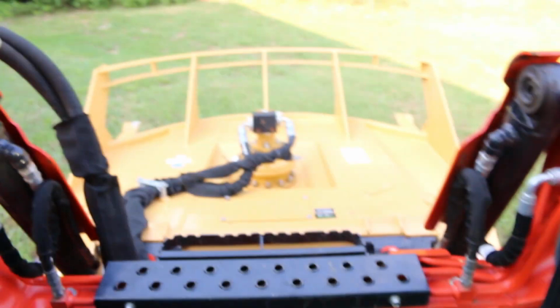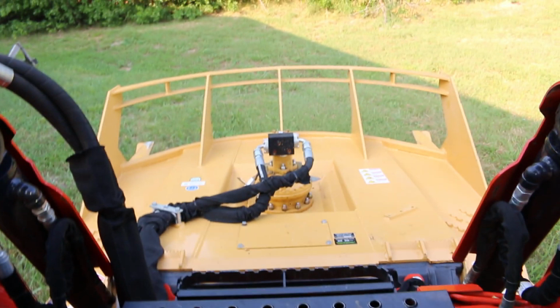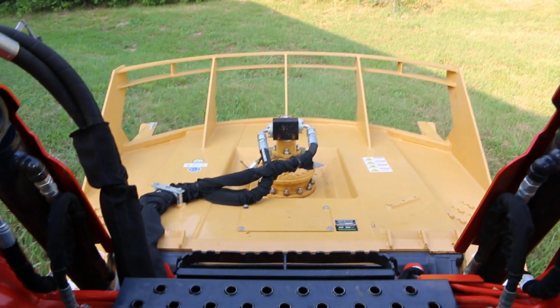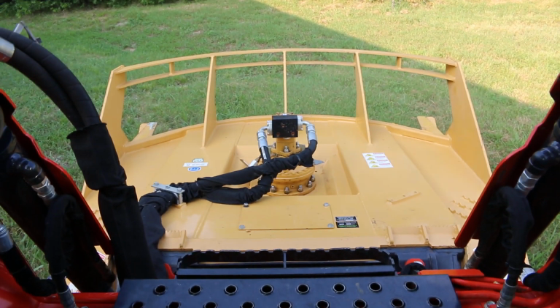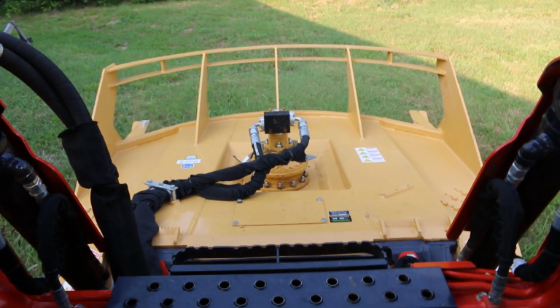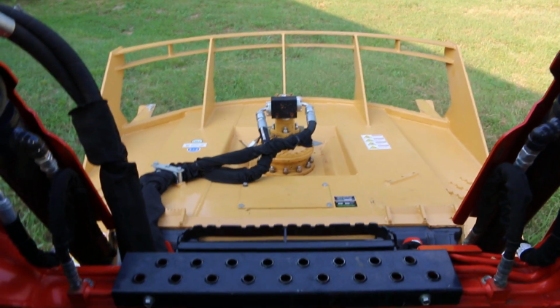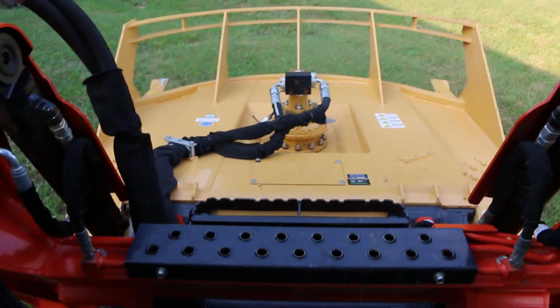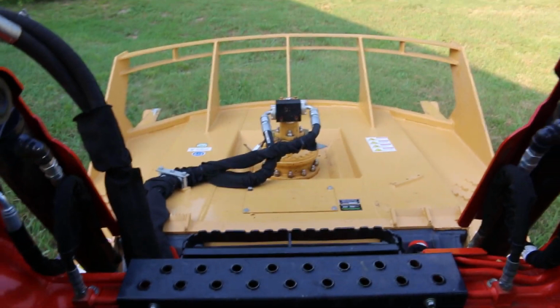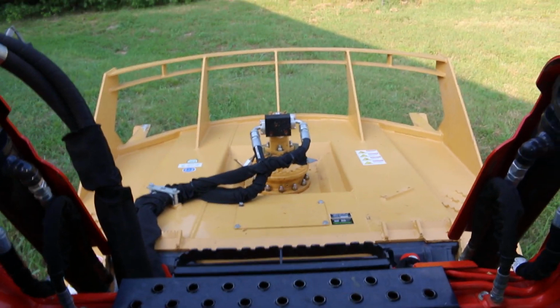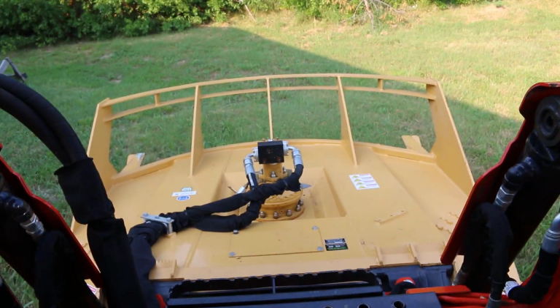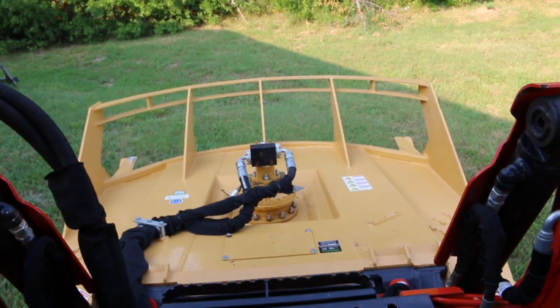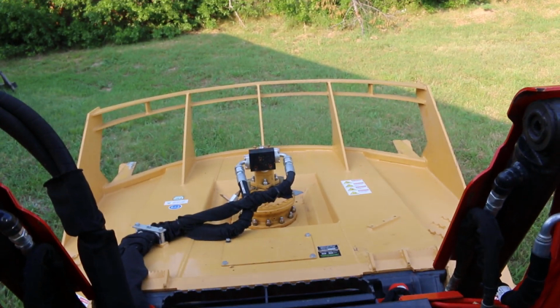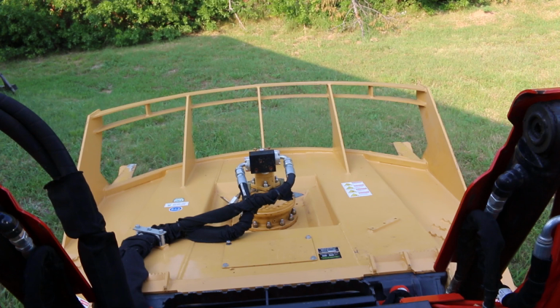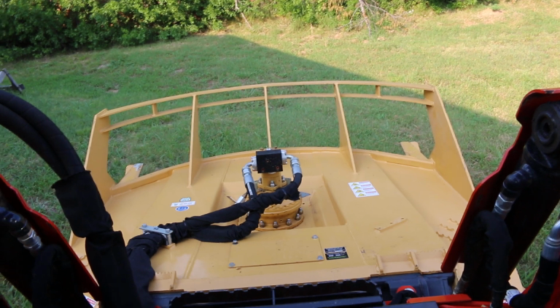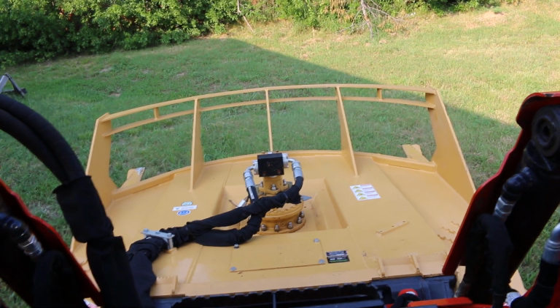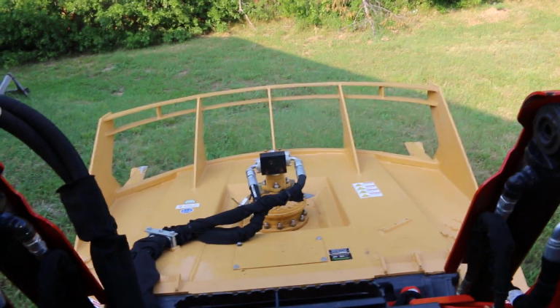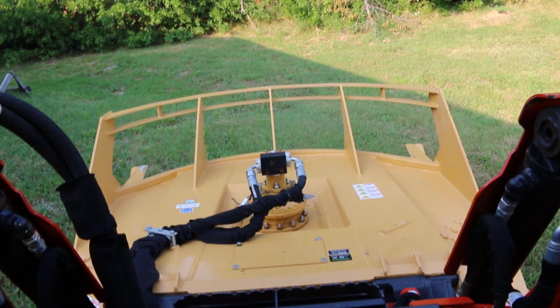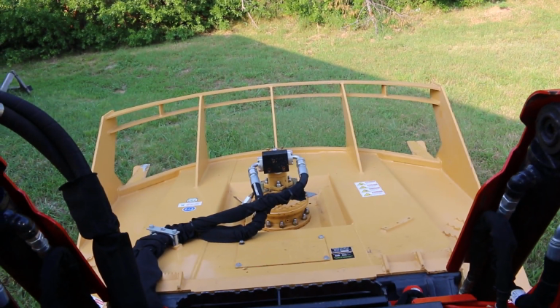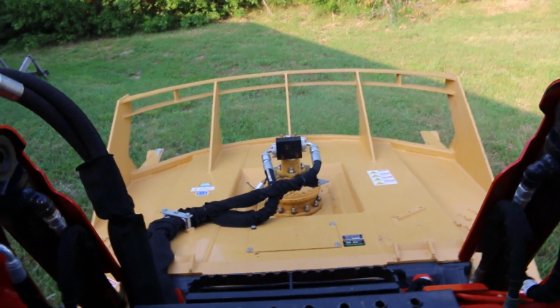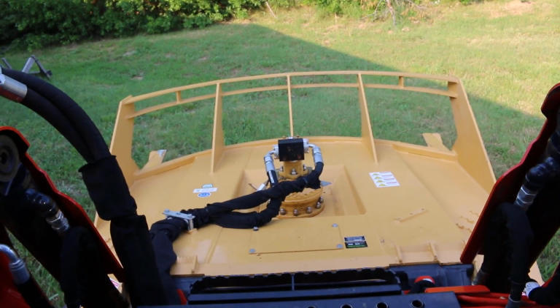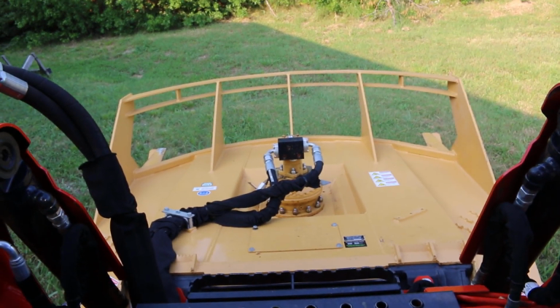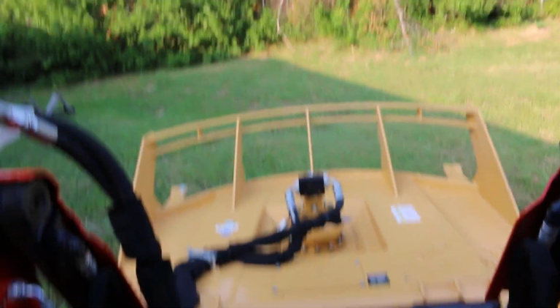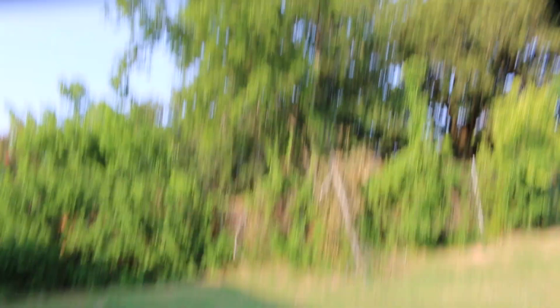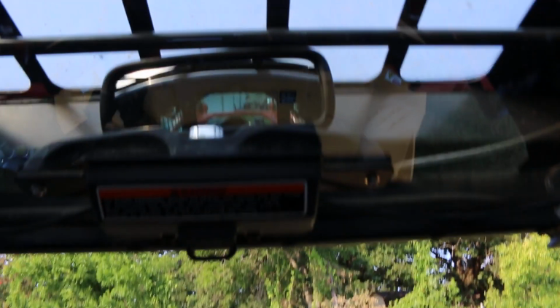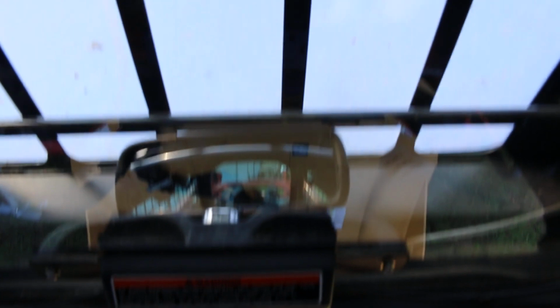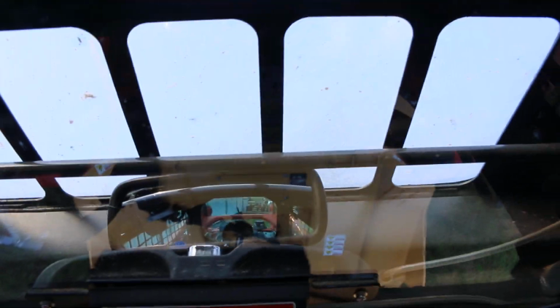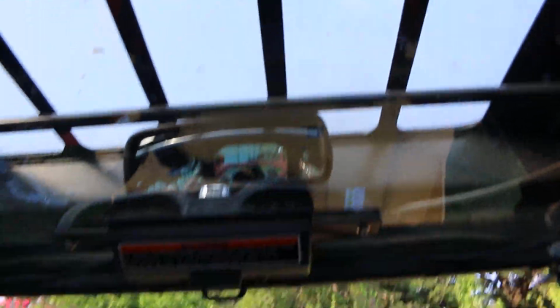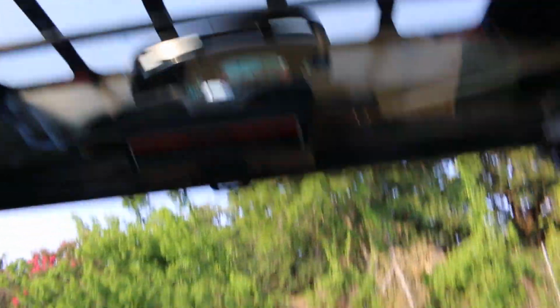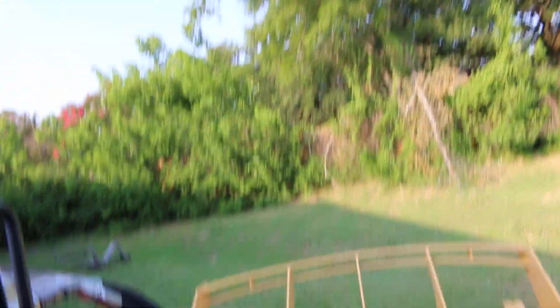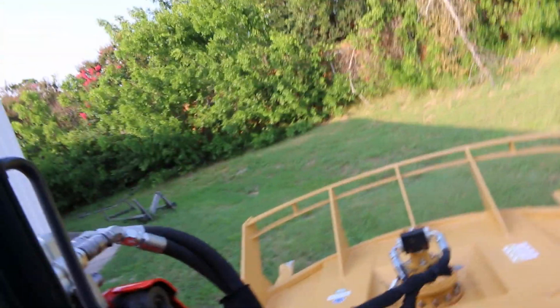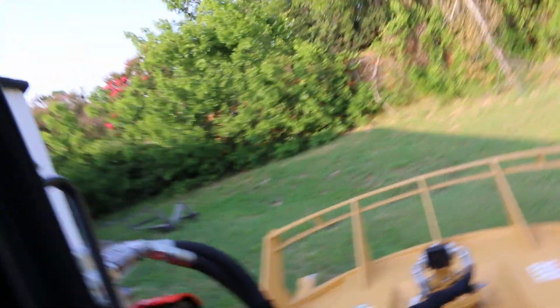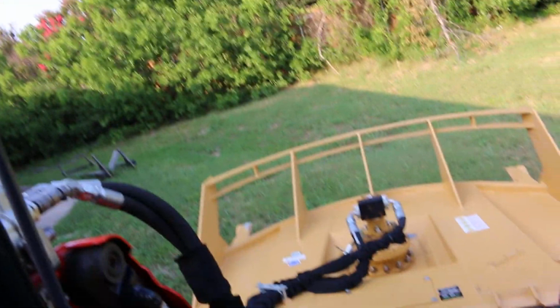It's got that giant diamond mower up front, which is made to shred small trees and clear land. It's got a fold-down glass windshield and cold air conditioning.